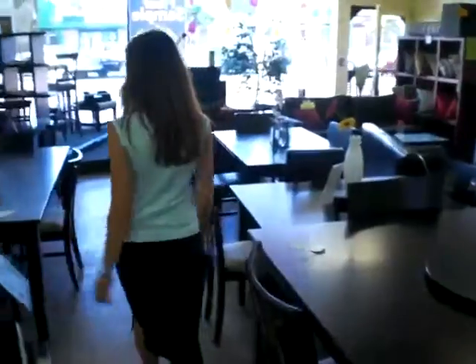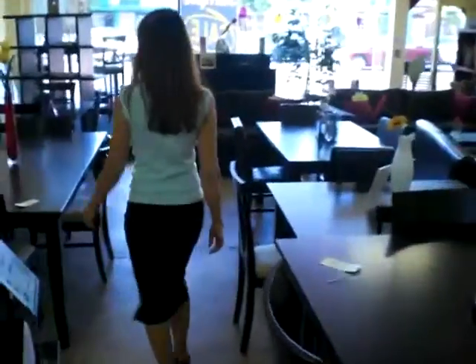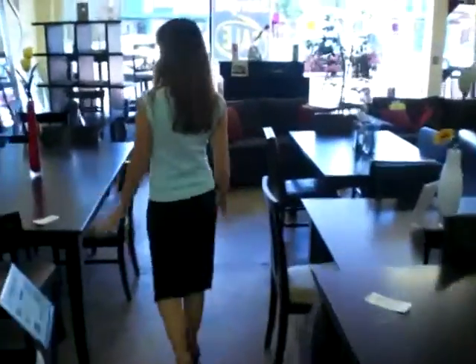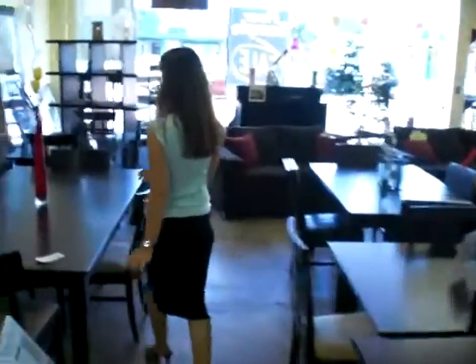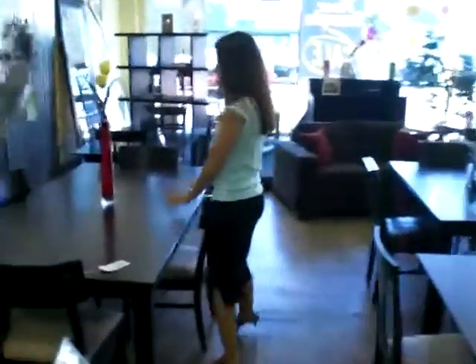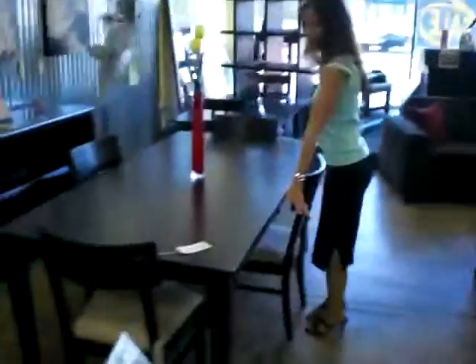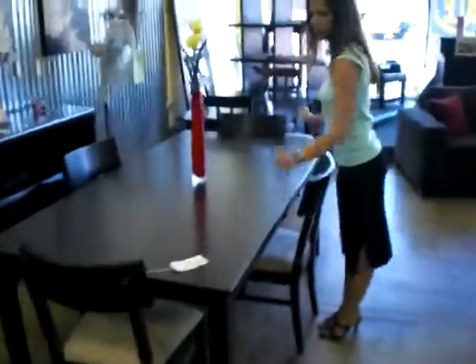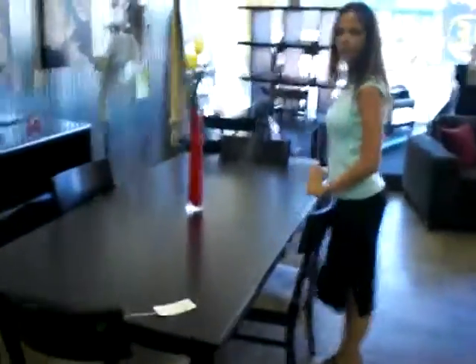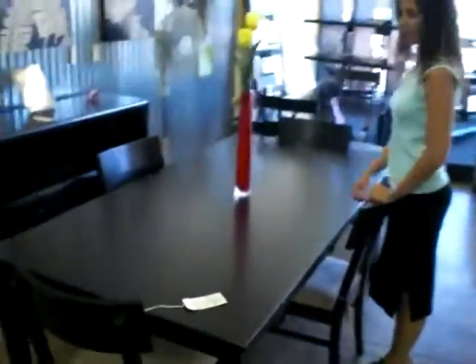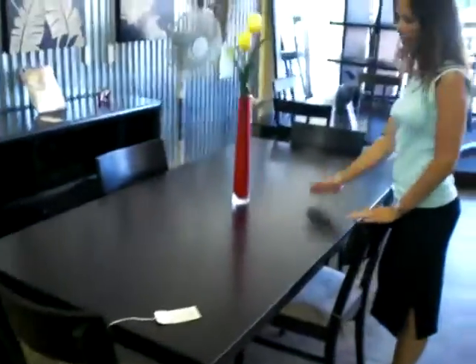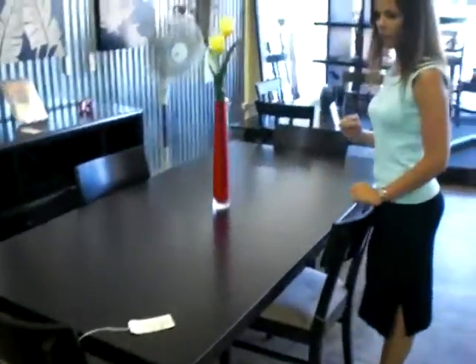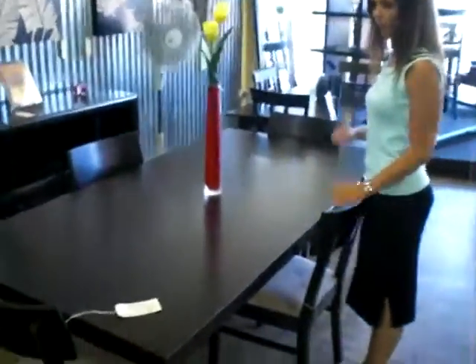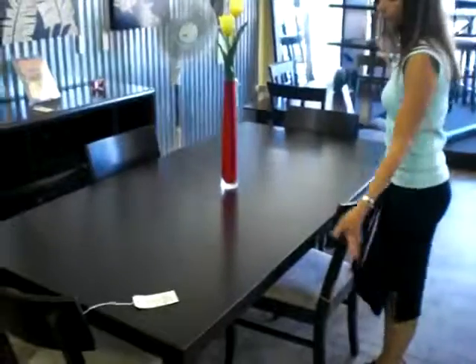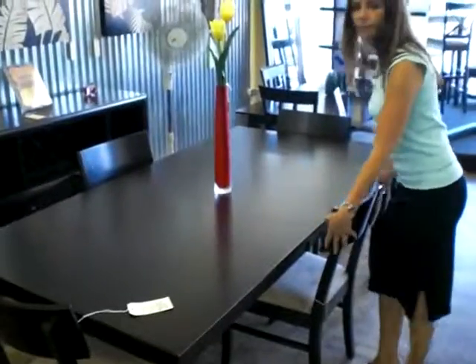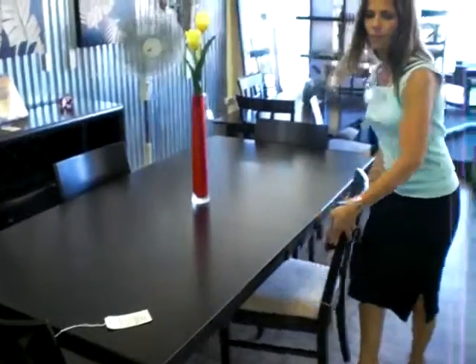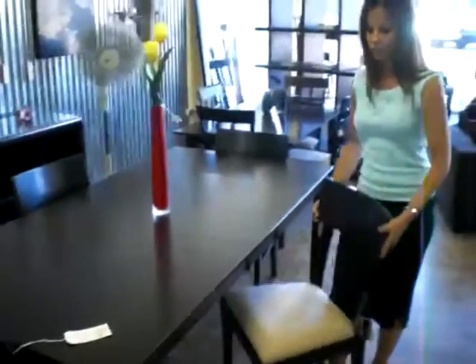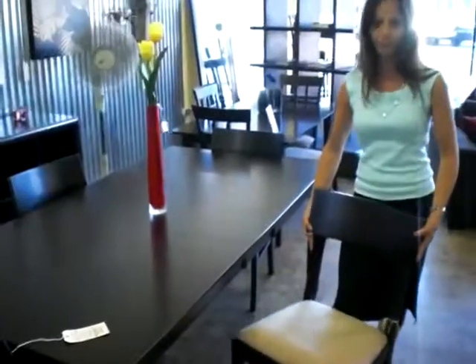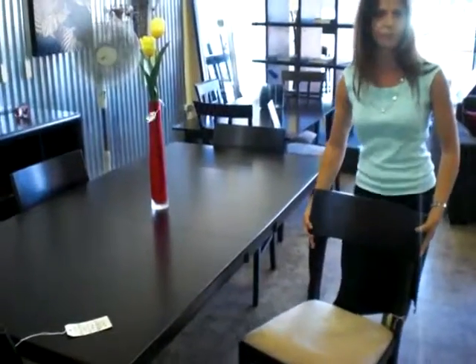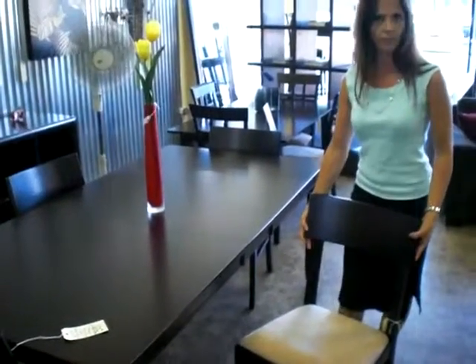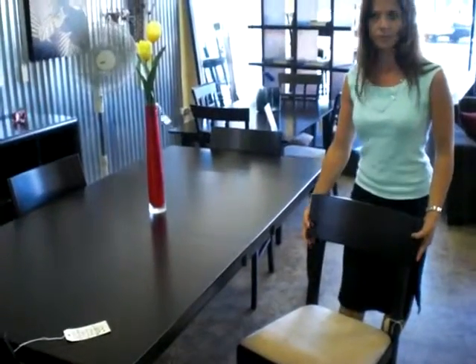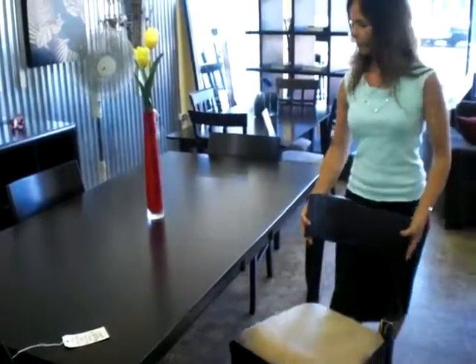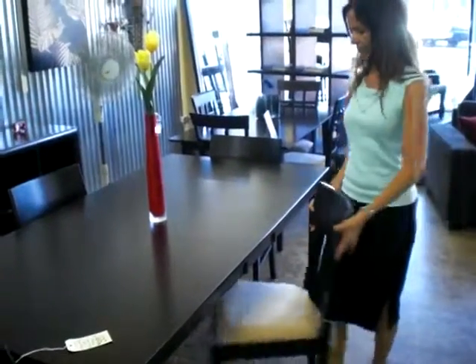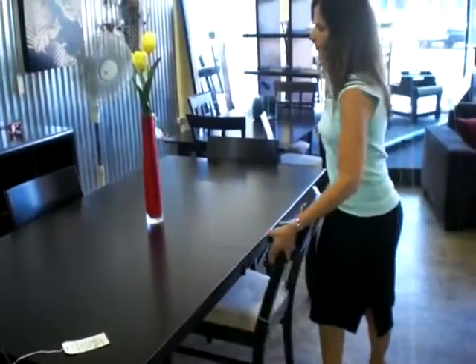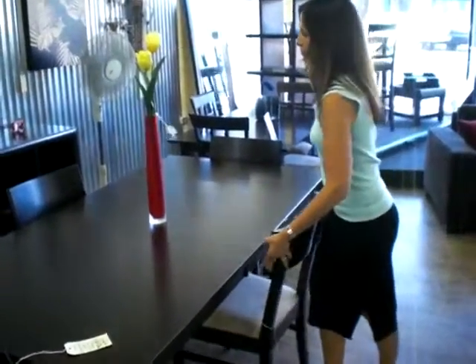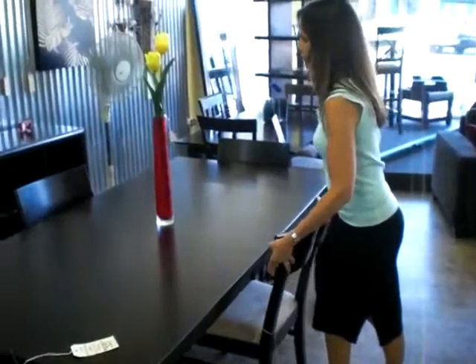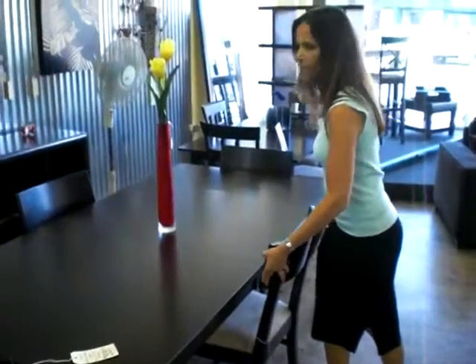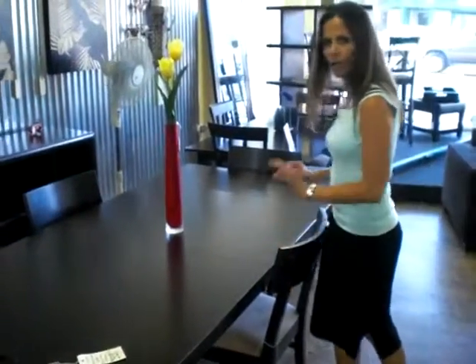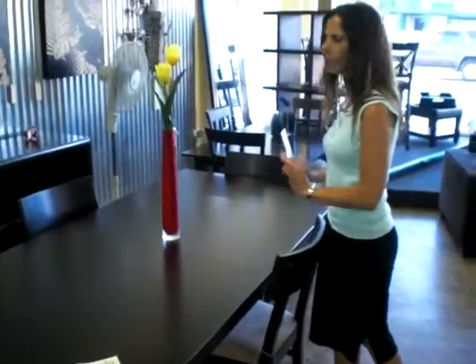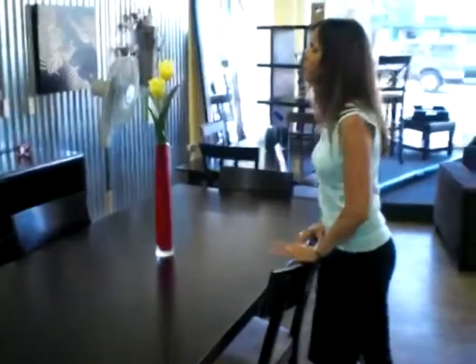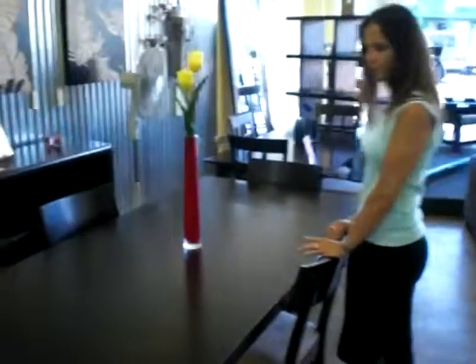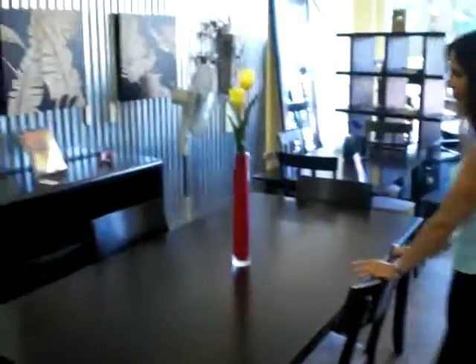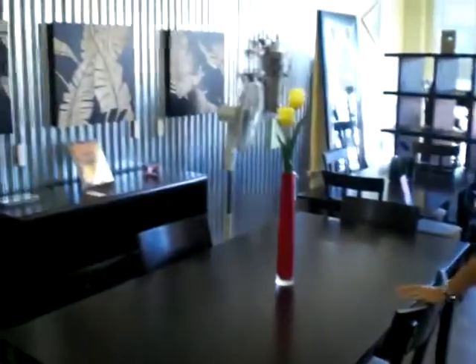Over here we have this beautiful table set that comes with leaves as well. Matches the chairs — very nice, modern, clean lines. Excellent.